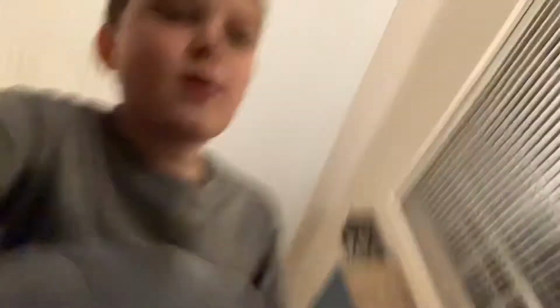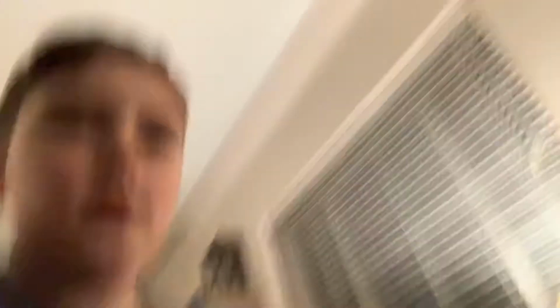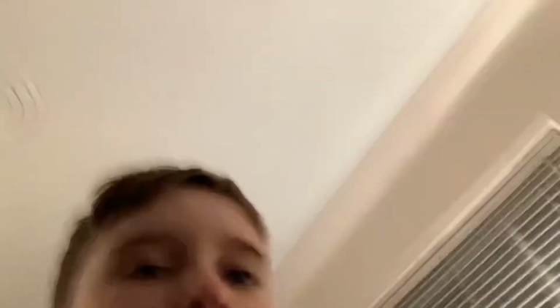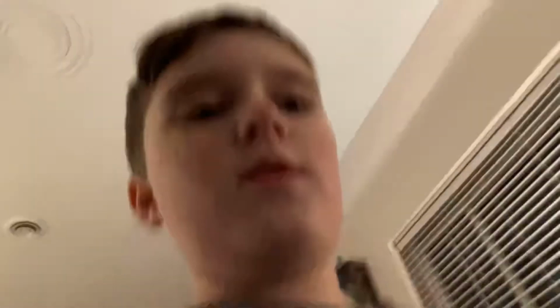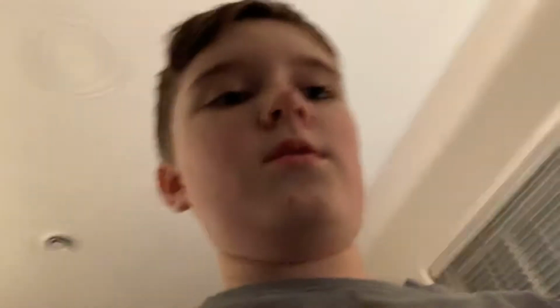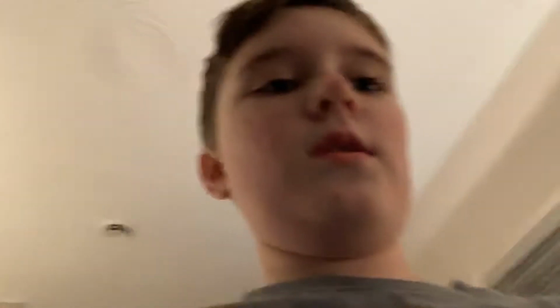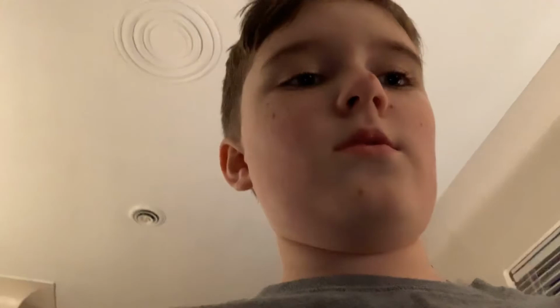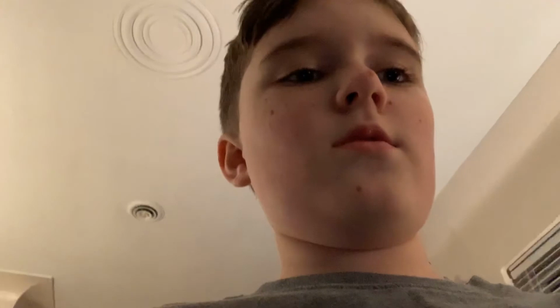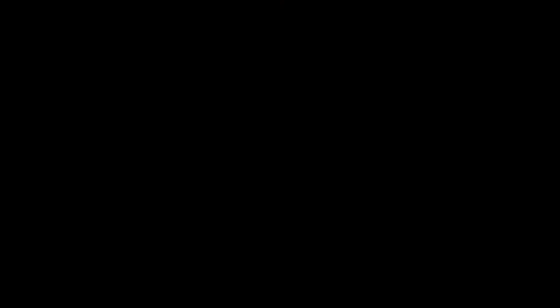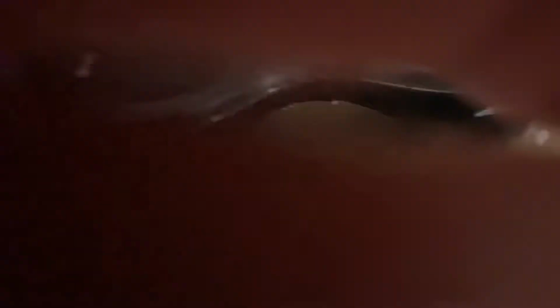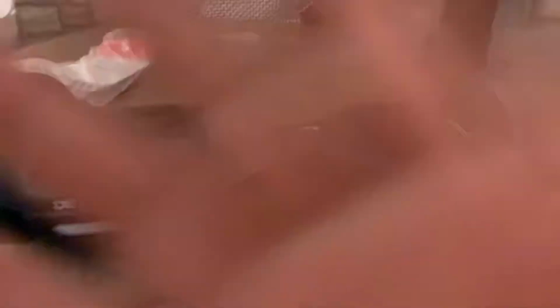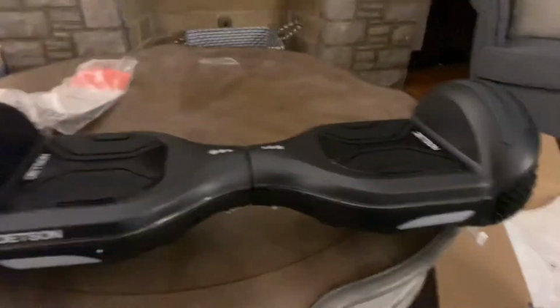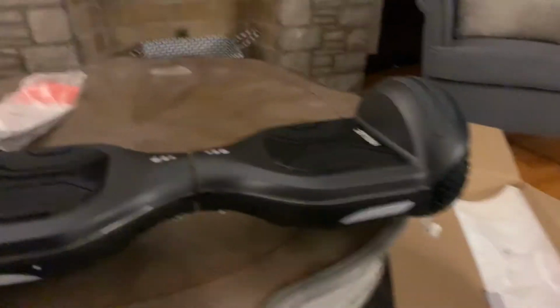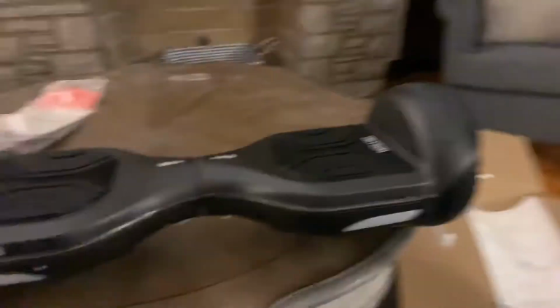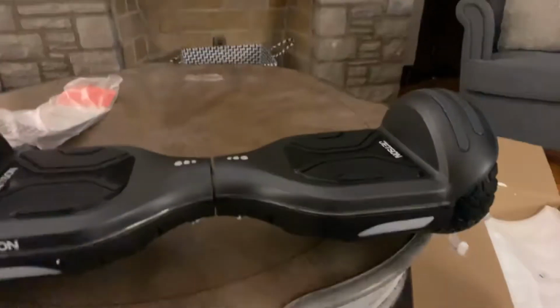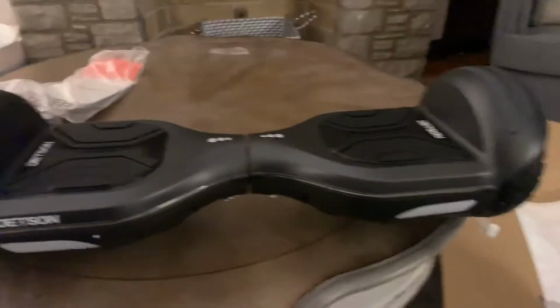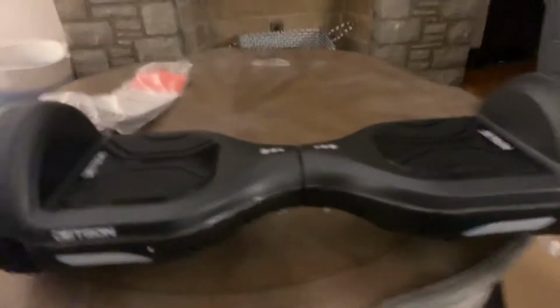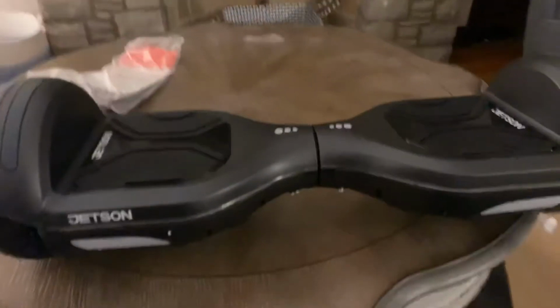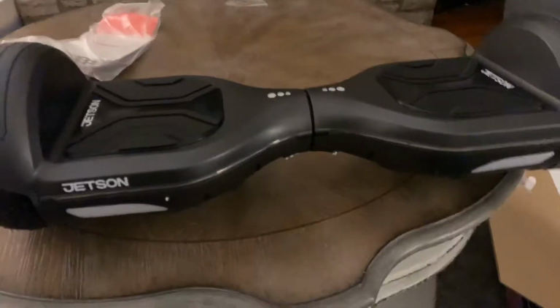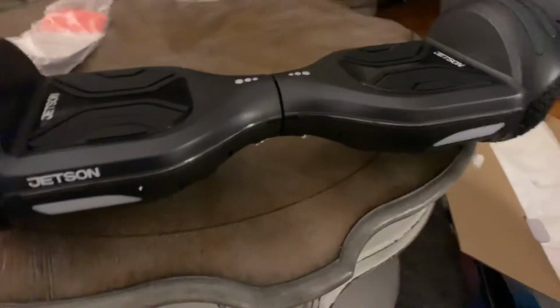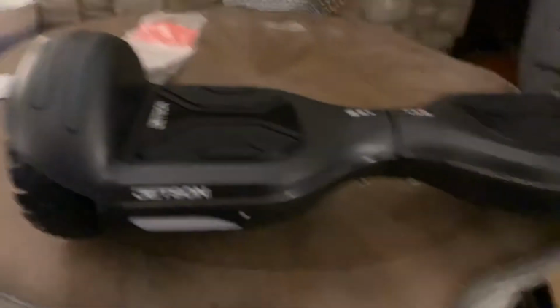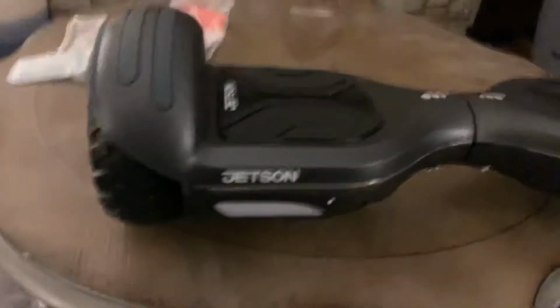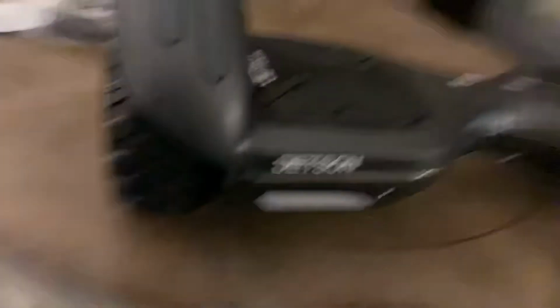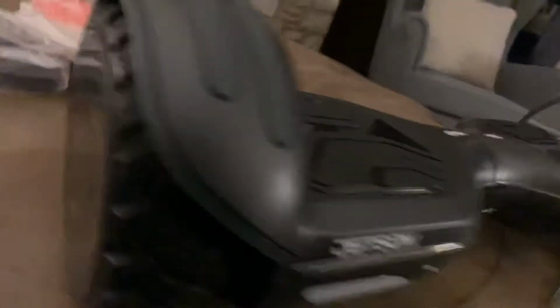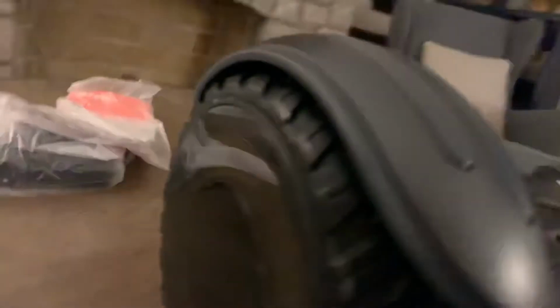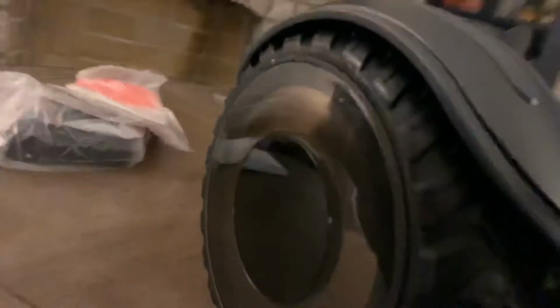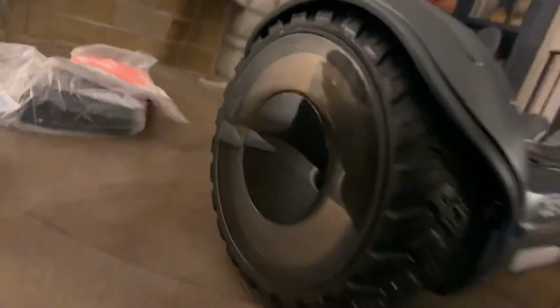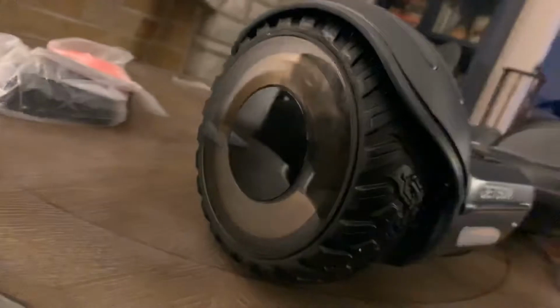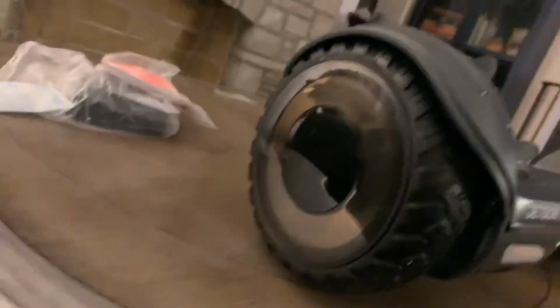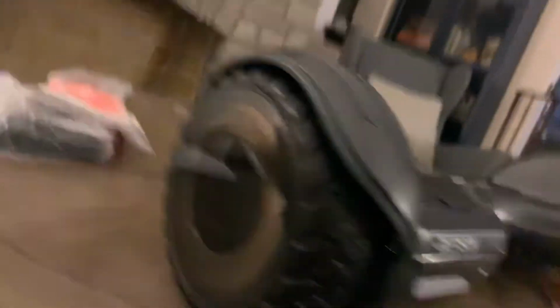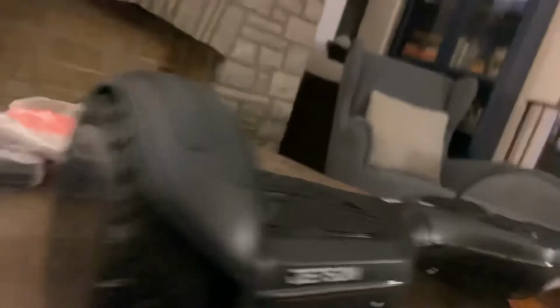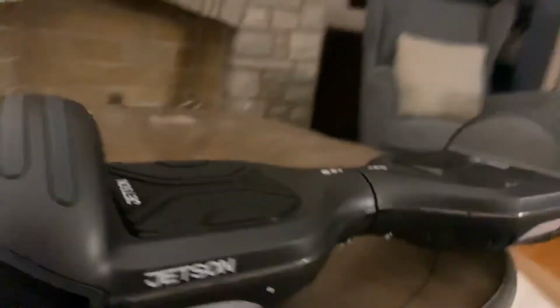Alright, you got a little glimpse of it. Here's the full thing. It's the Jetson X10.